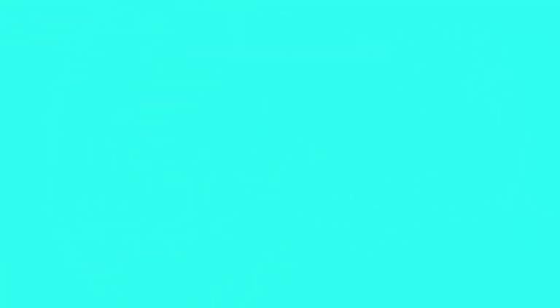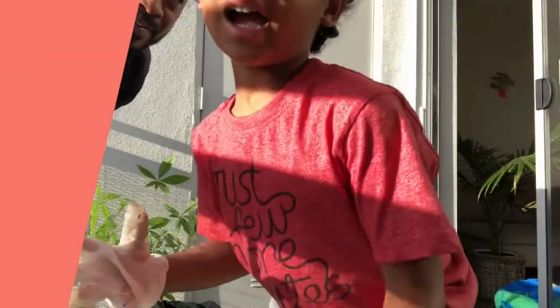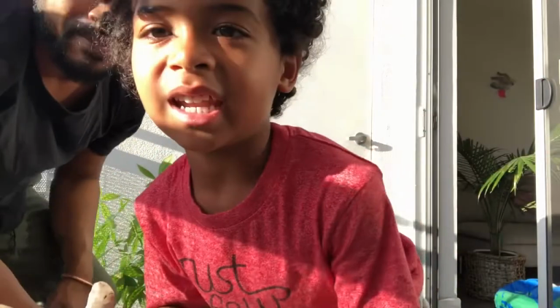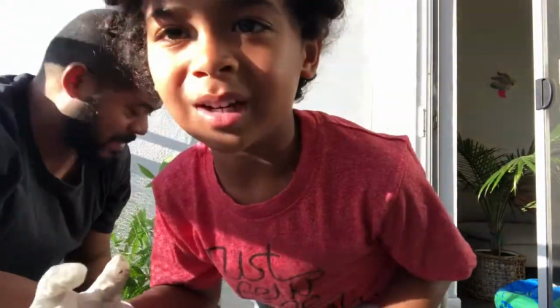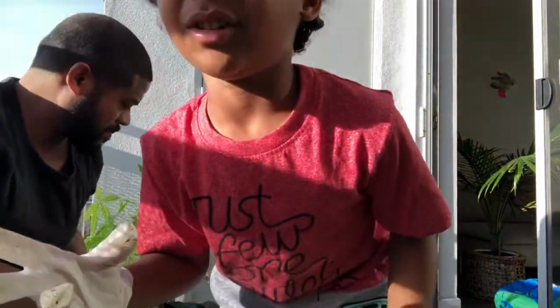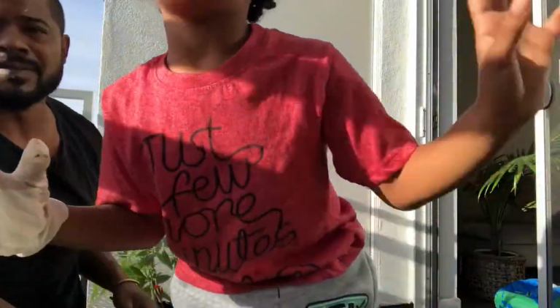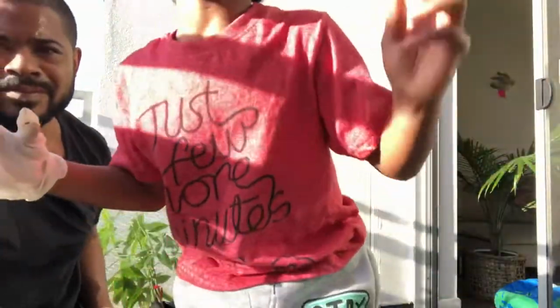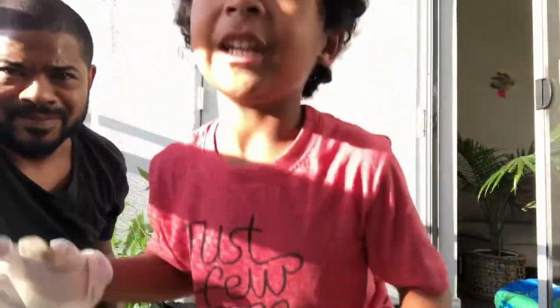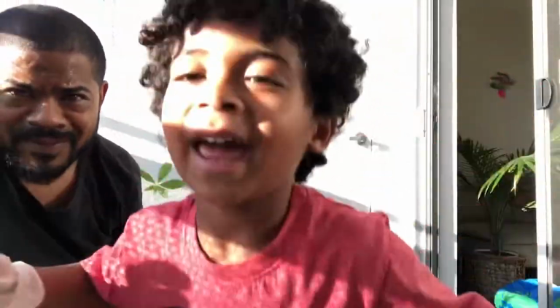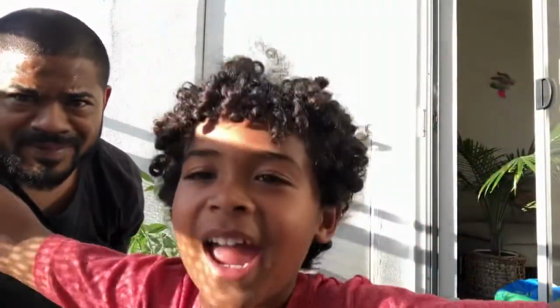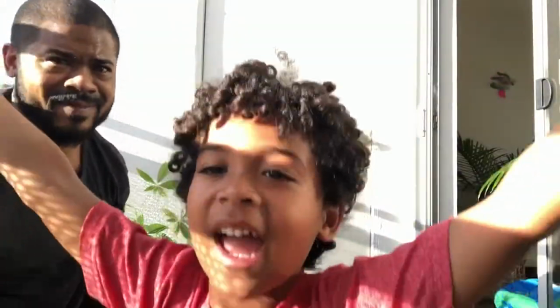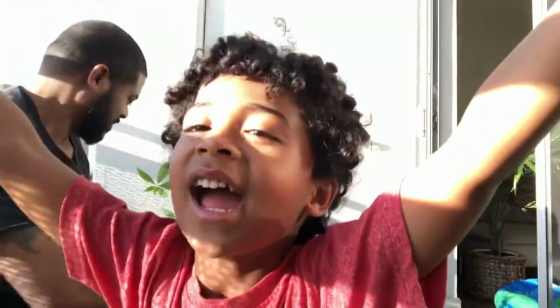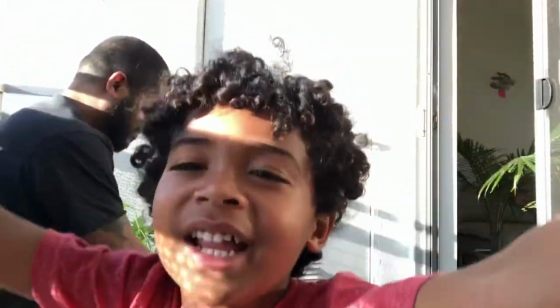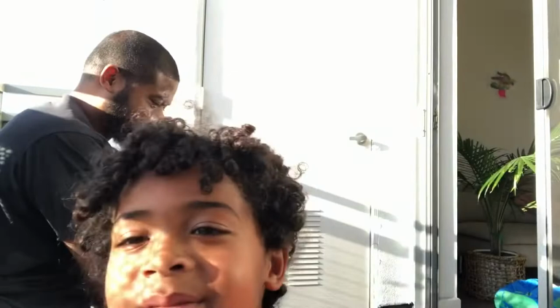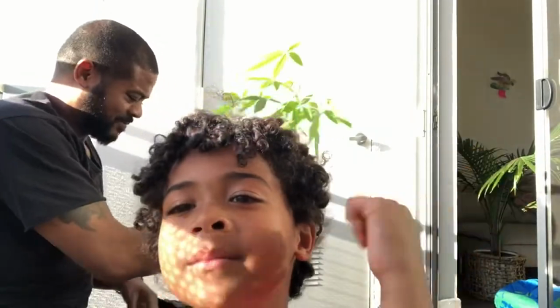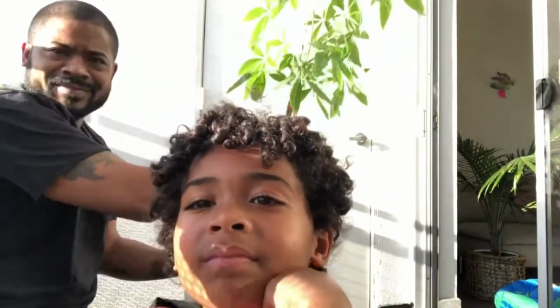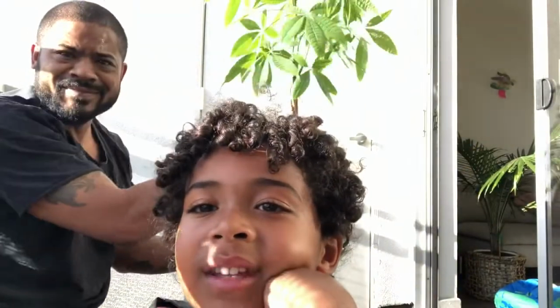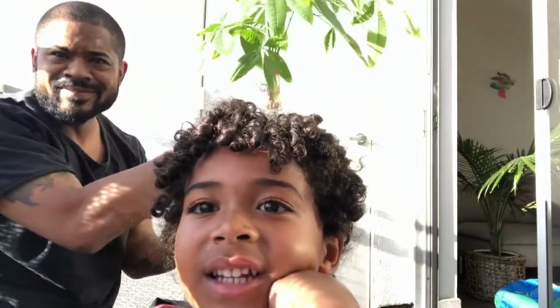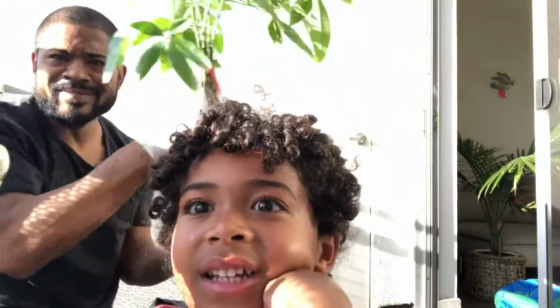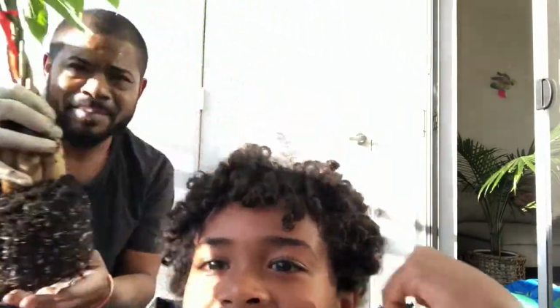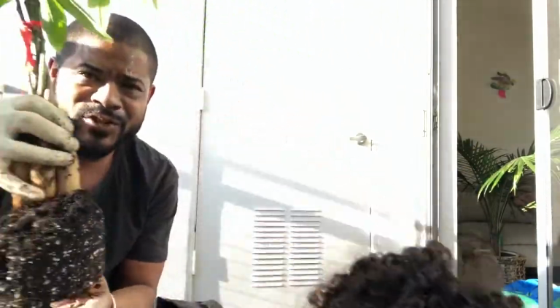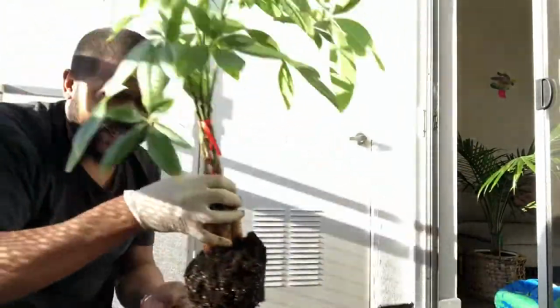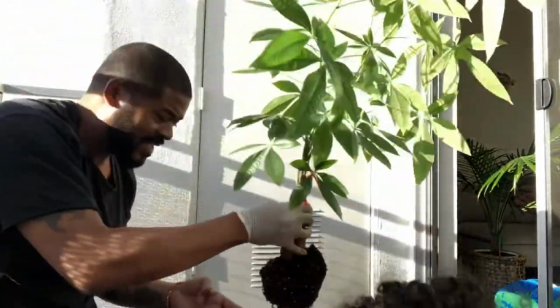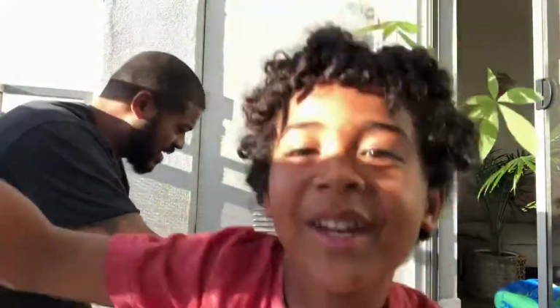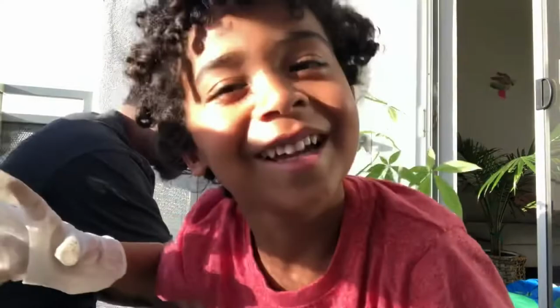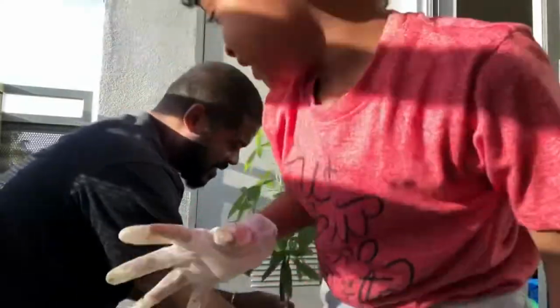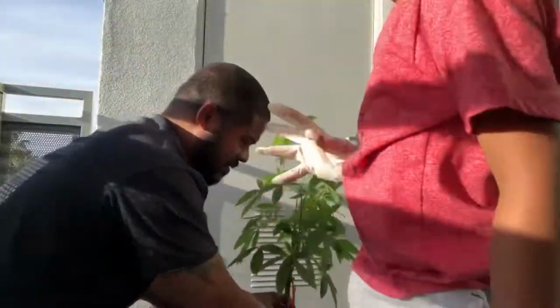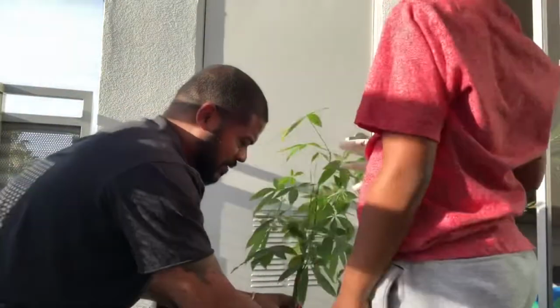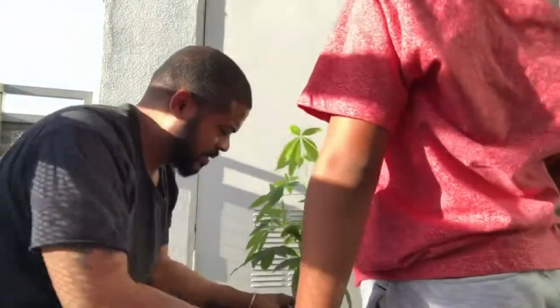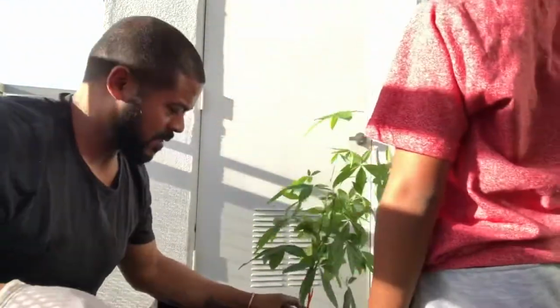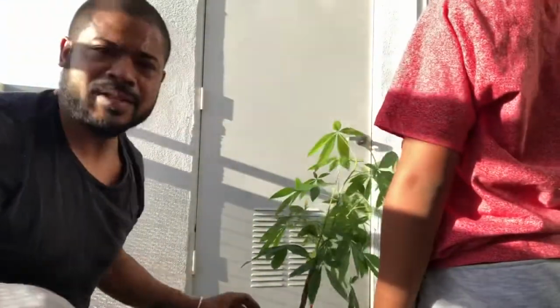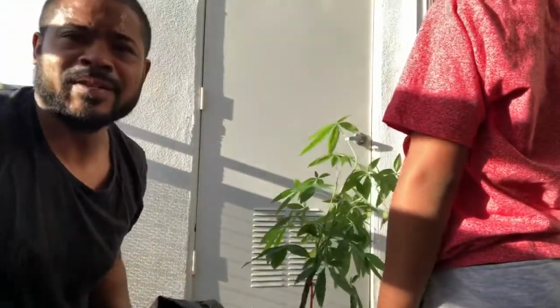Hi guys, today we're going to put dirt in the pot to make a new plant! It's a money tree! Money tree? It's a money tree? It looks like a money tree.